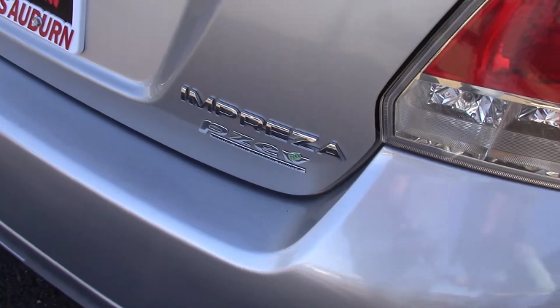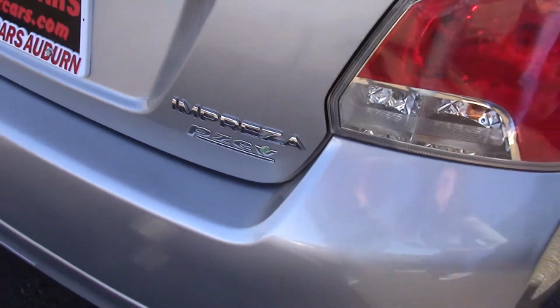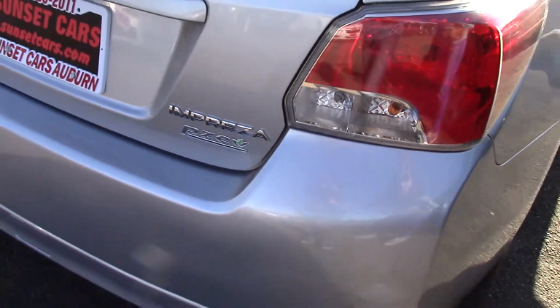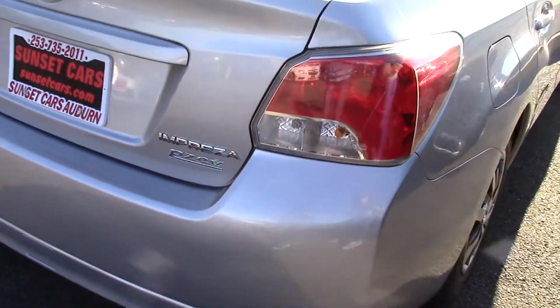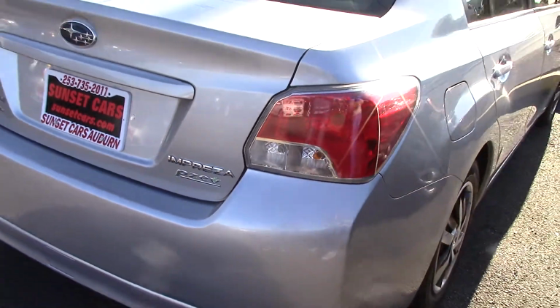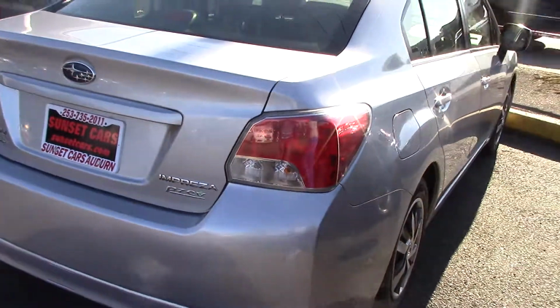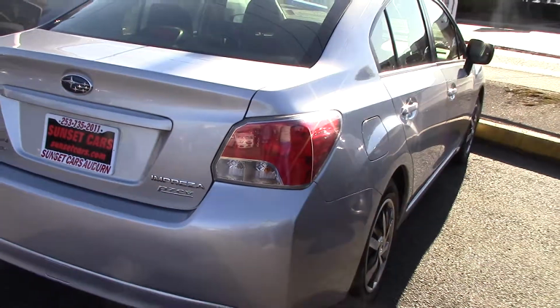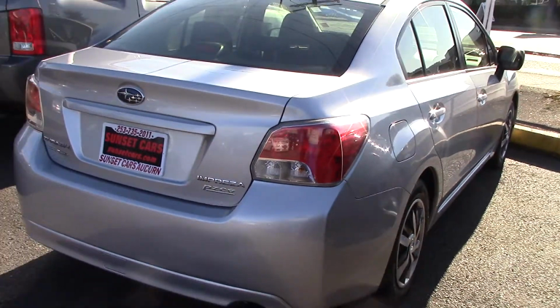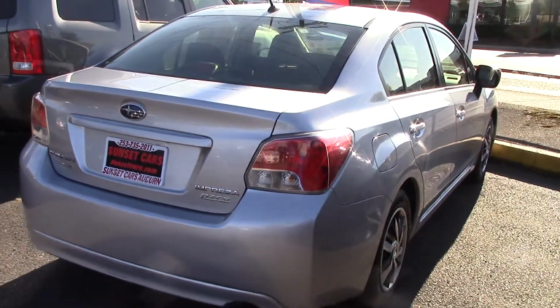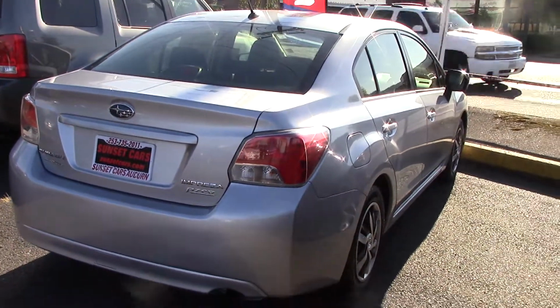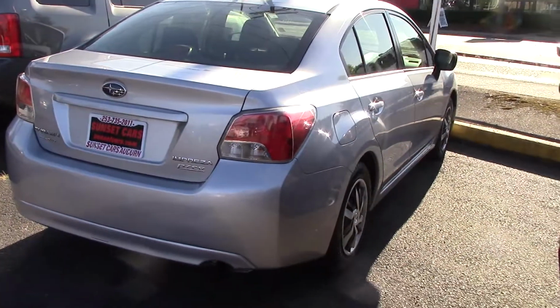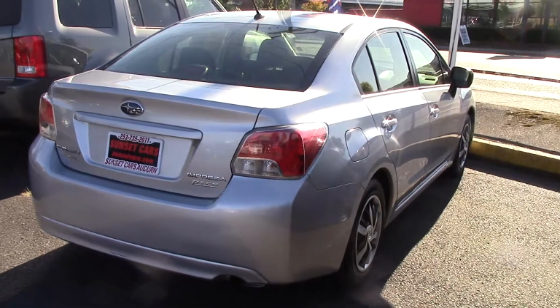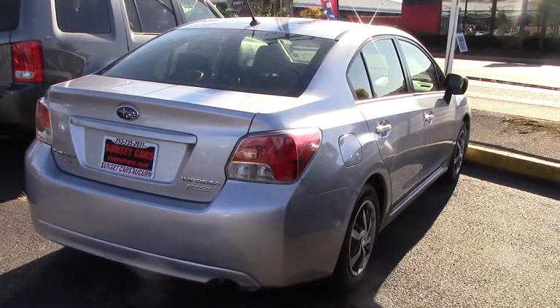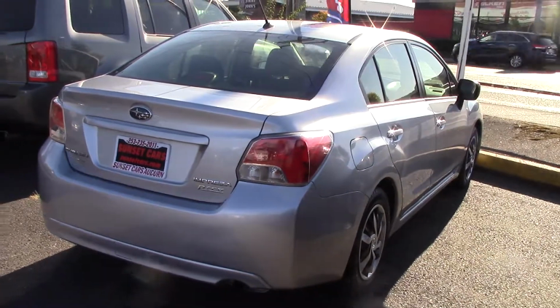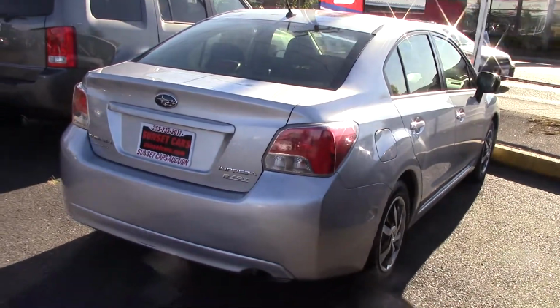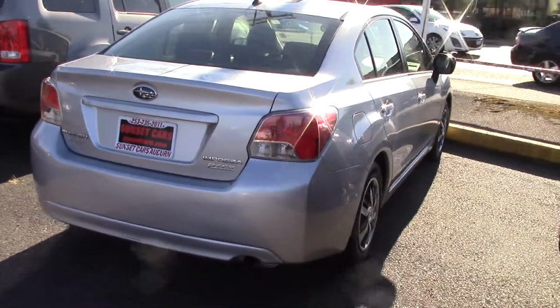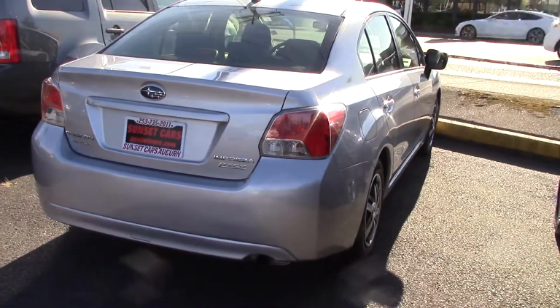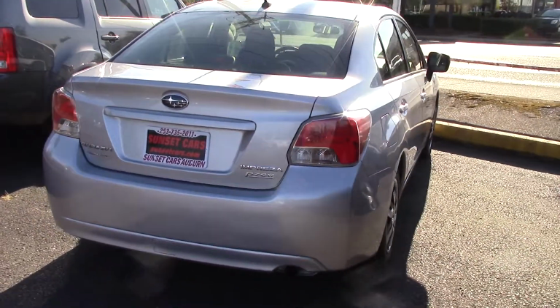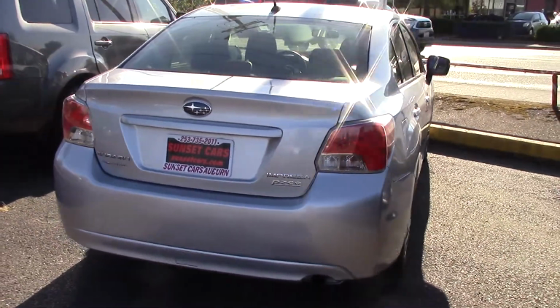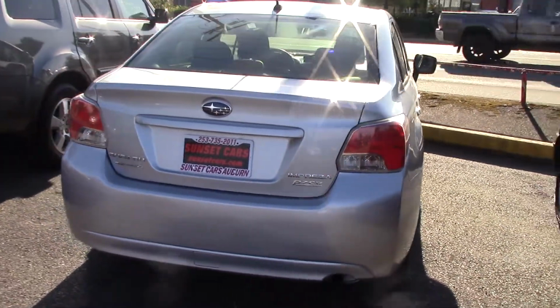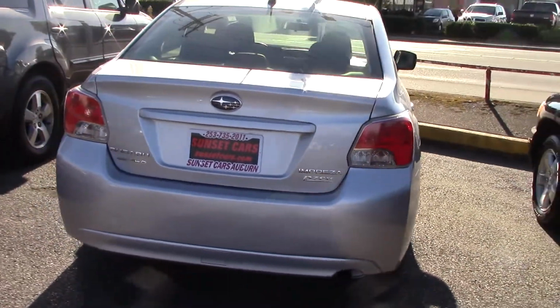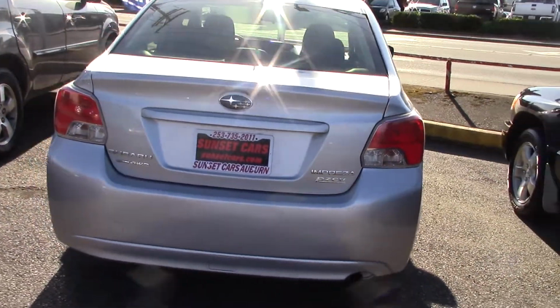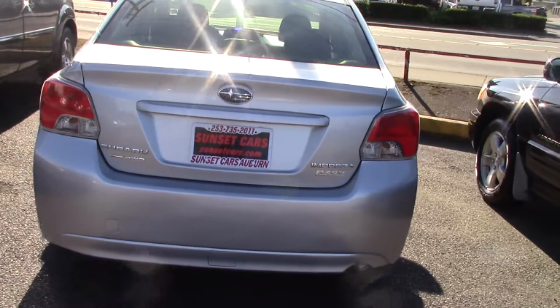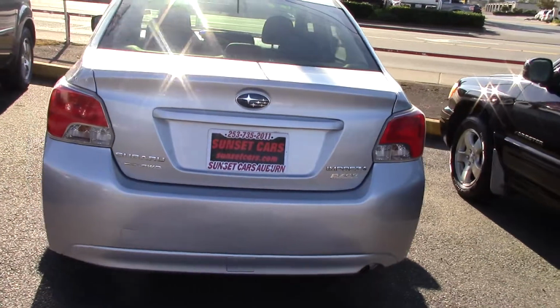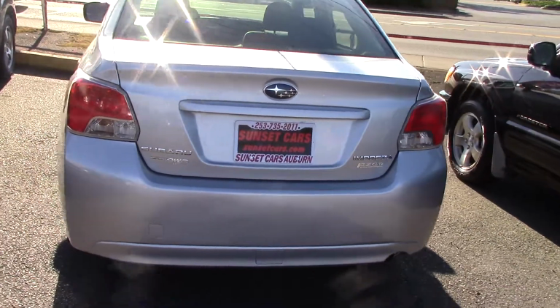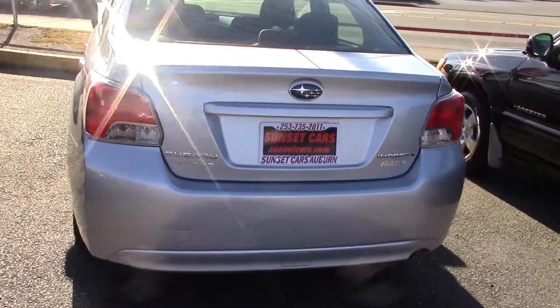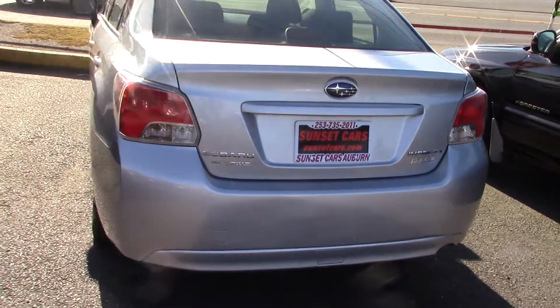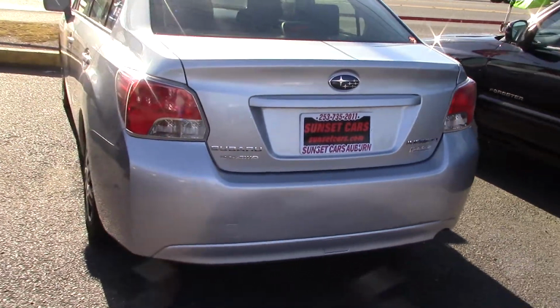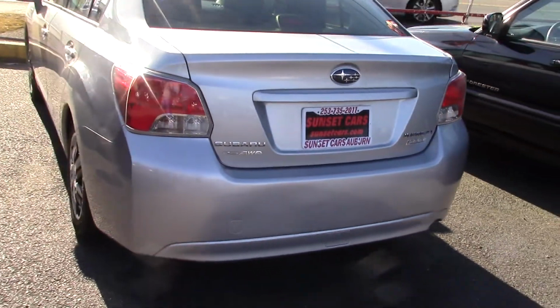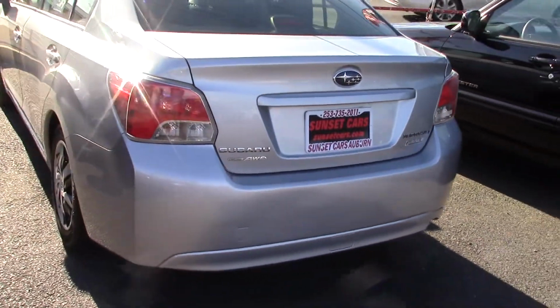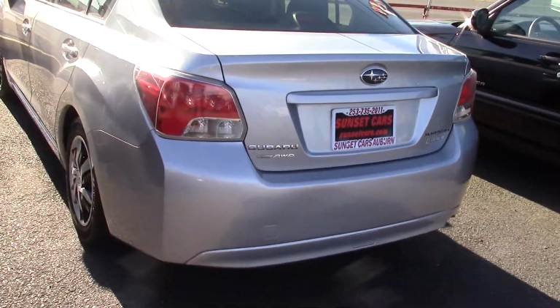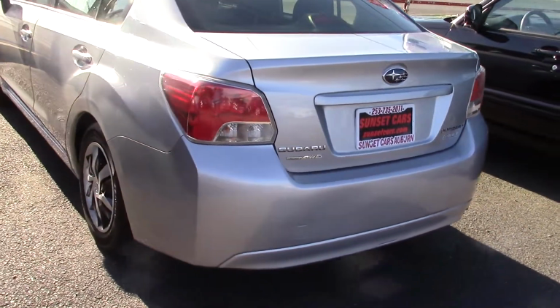It's a partial zero emission vehicle, which makes it a lot better for the environment, so you can feel good driving places. It has an air pollution score of 9 out of 10, which is right up there with the electric smart cars and things like that.